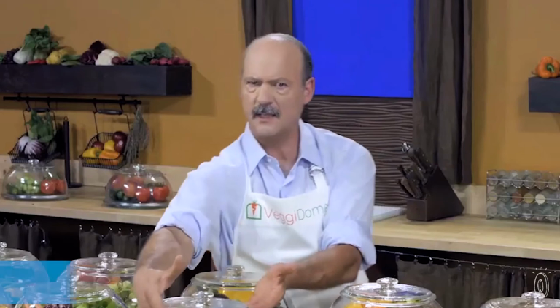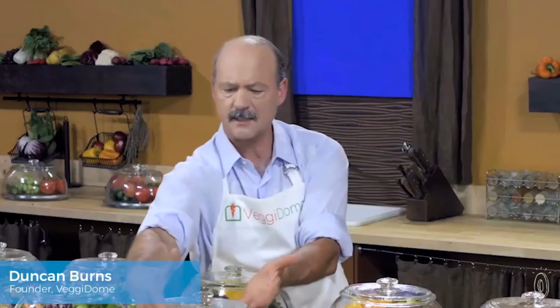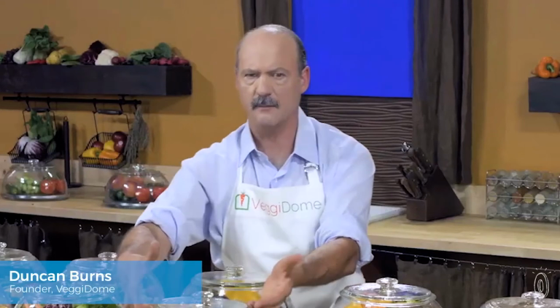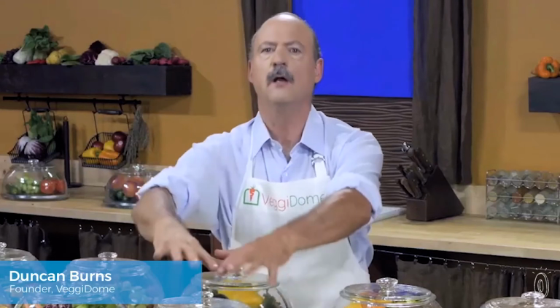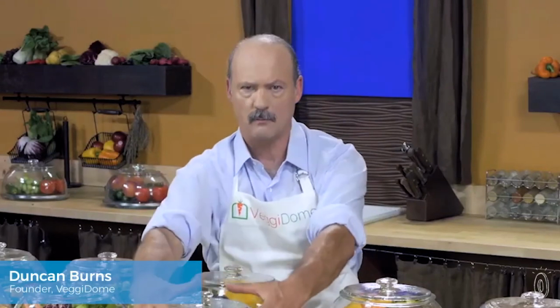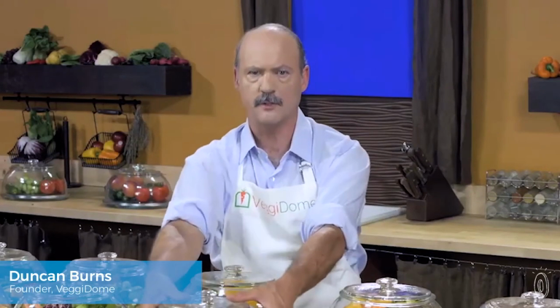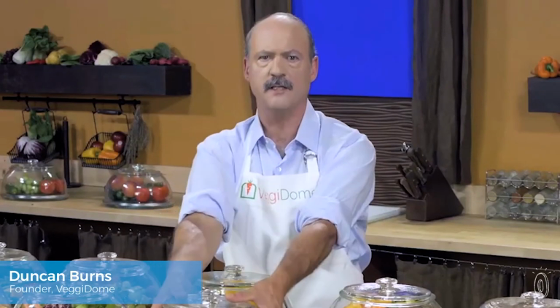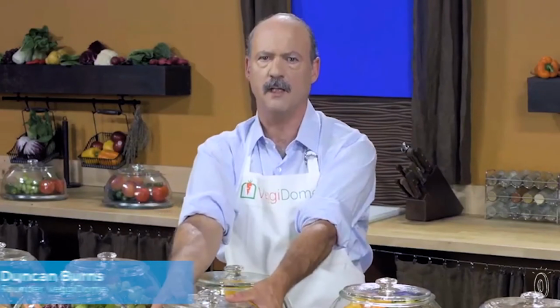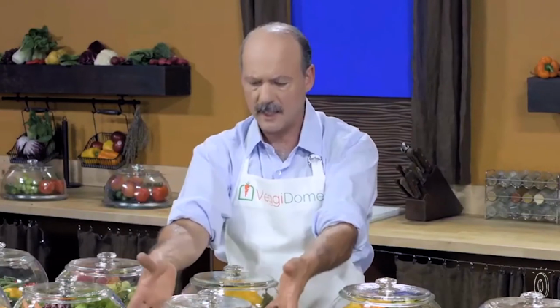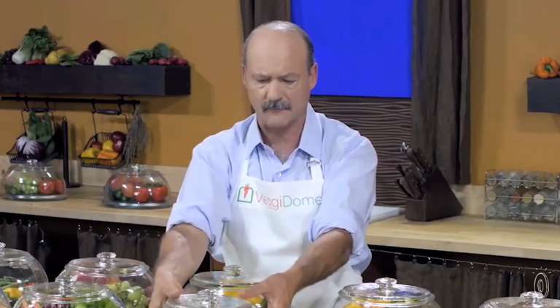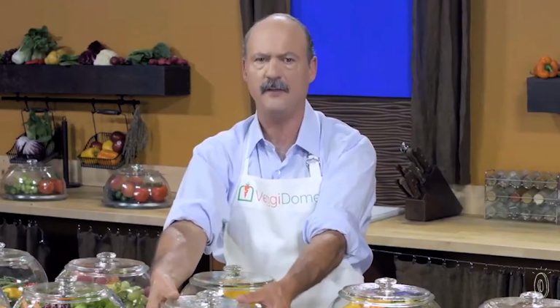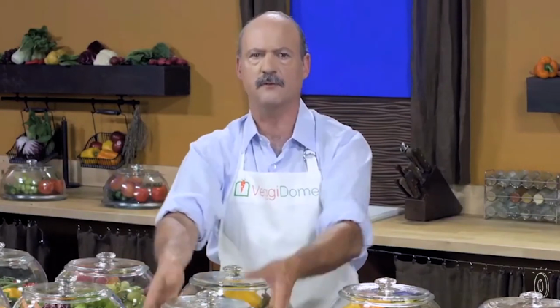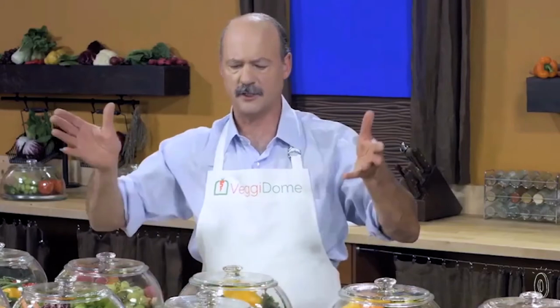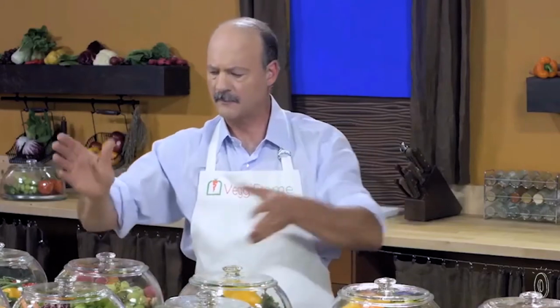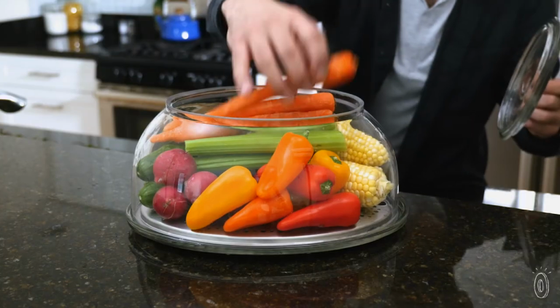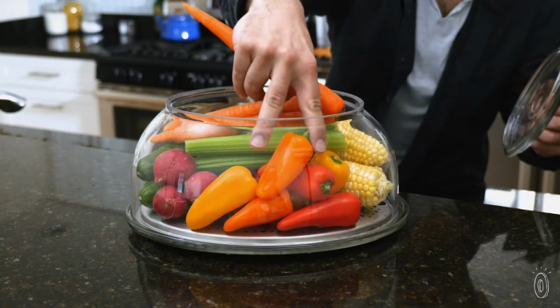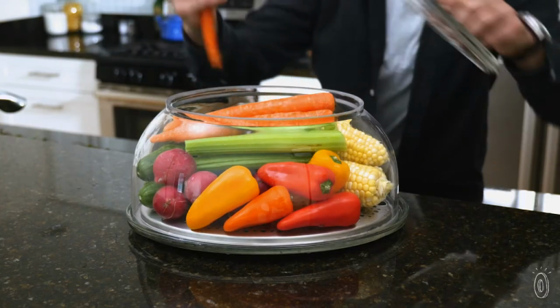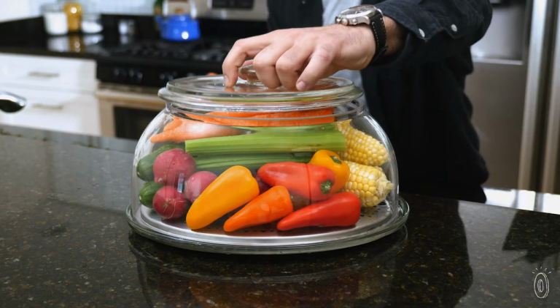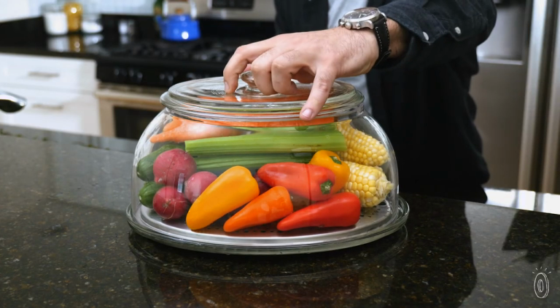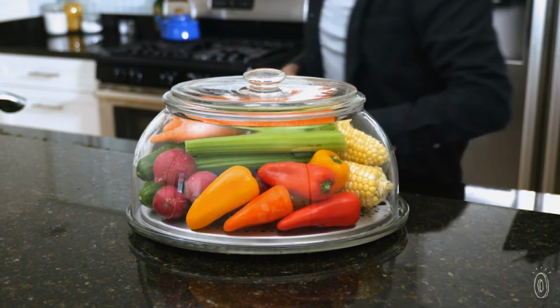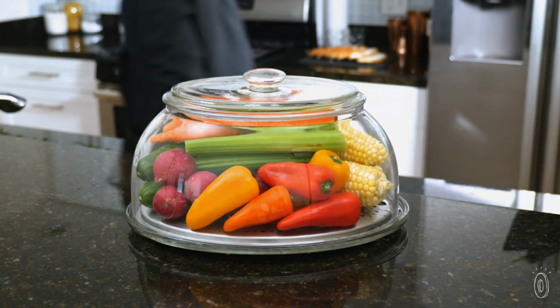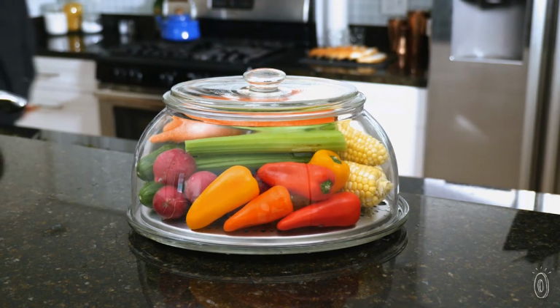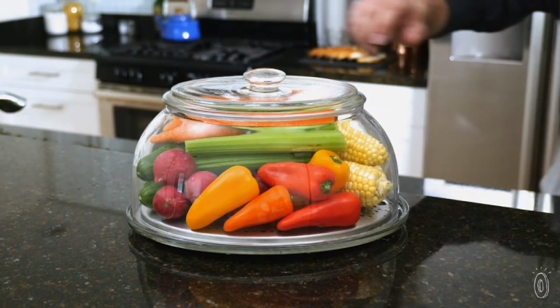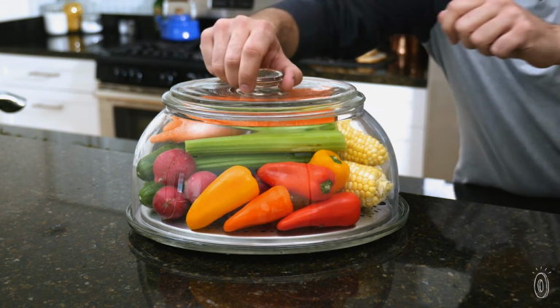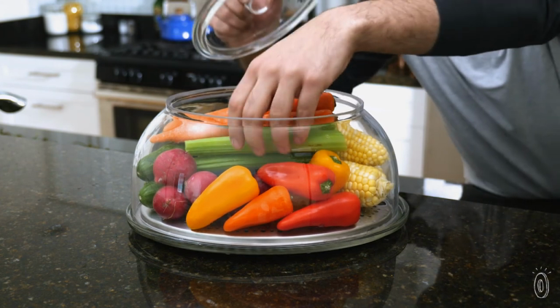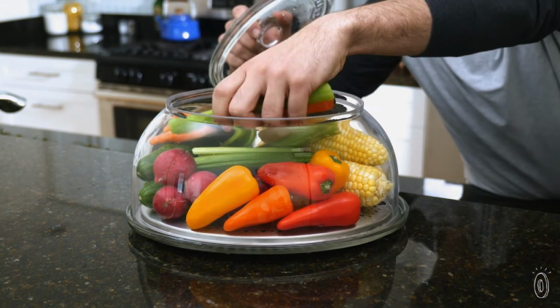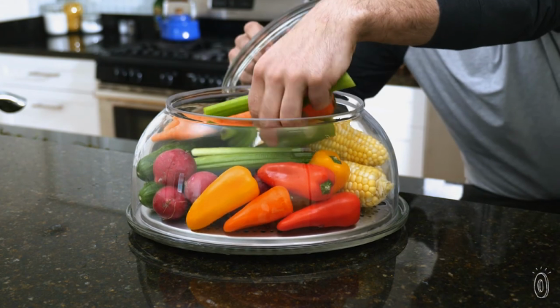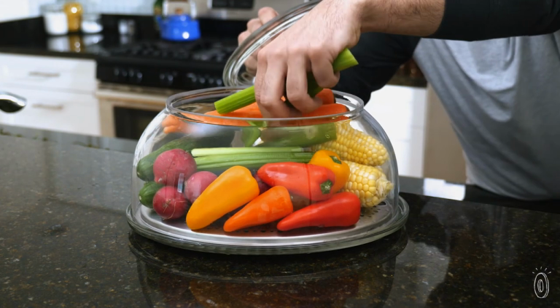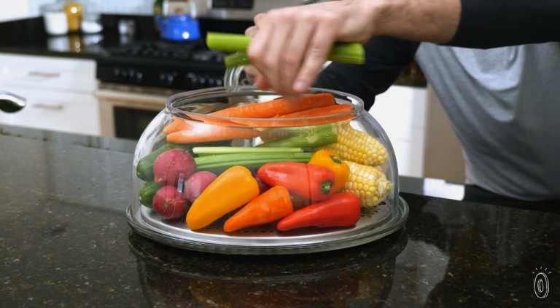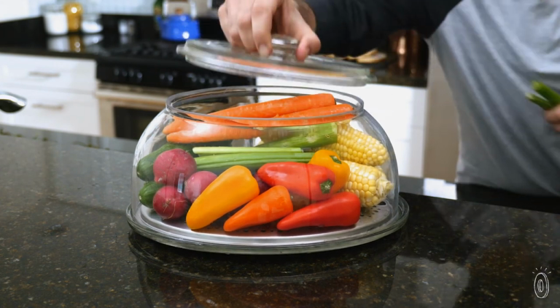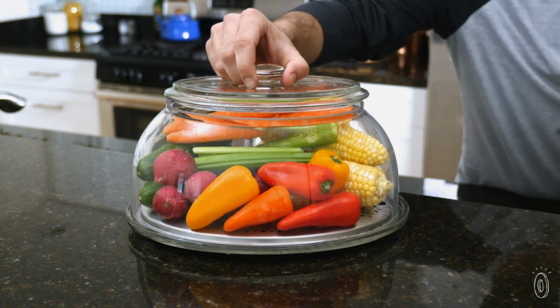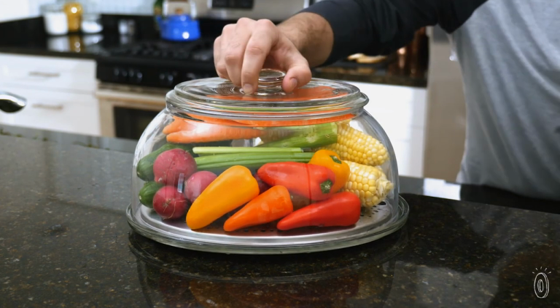Before creating Veggie Dome, Duncan Burns used an overturned glass bowl to keep produce out on the kitchen table, where it was easier for his kids to see and help themselves to a healthy snack. With this helpful reminder in the kitchen, veggies are no longer out of sight or out of mind.